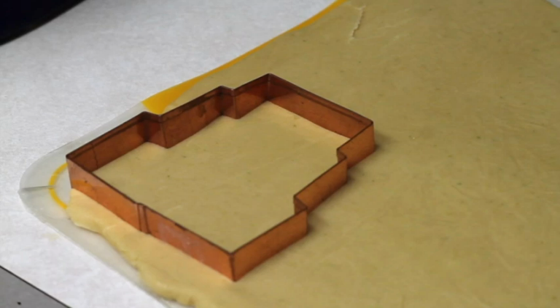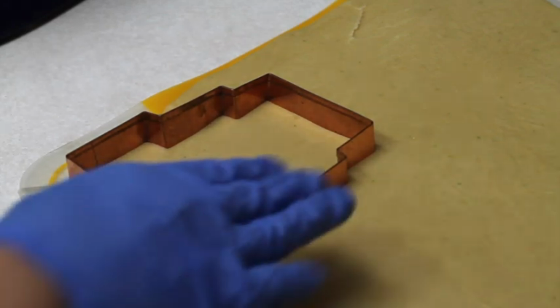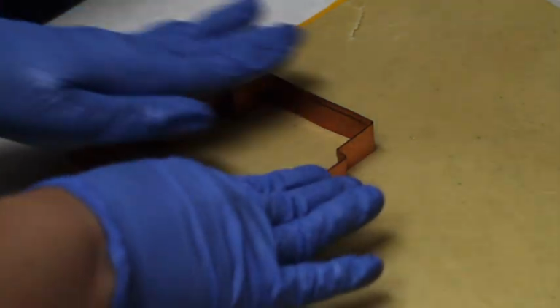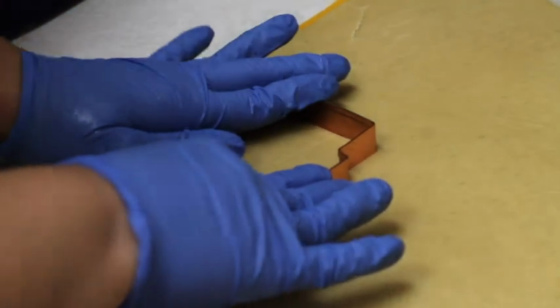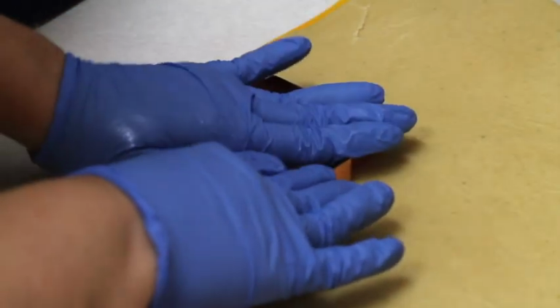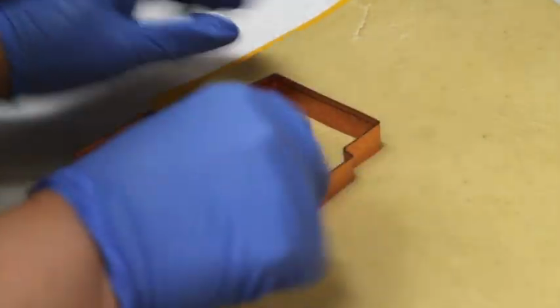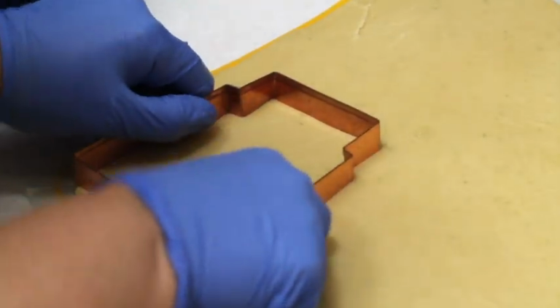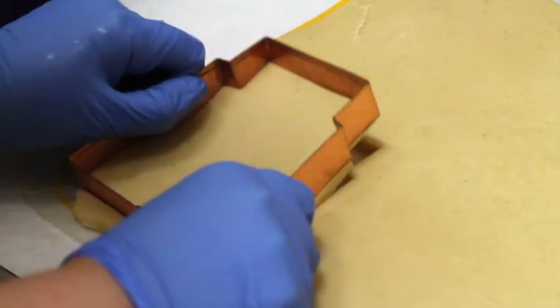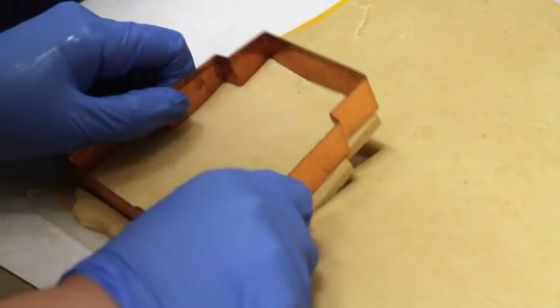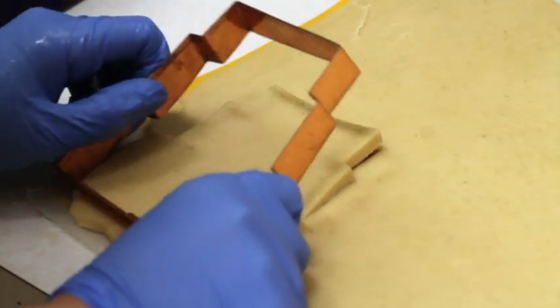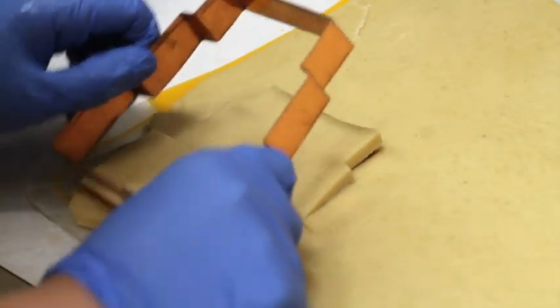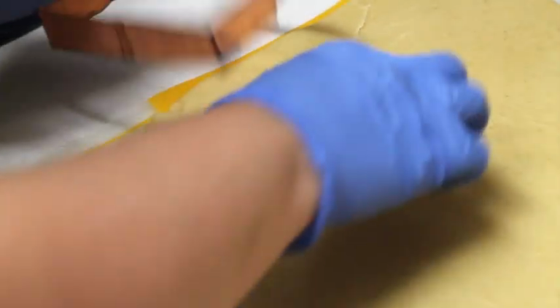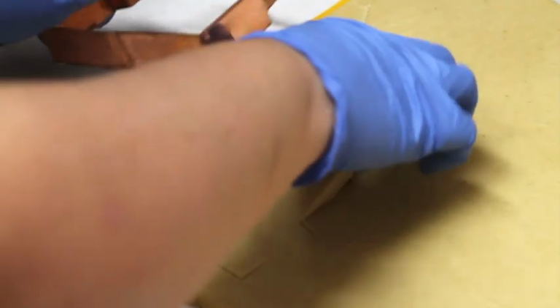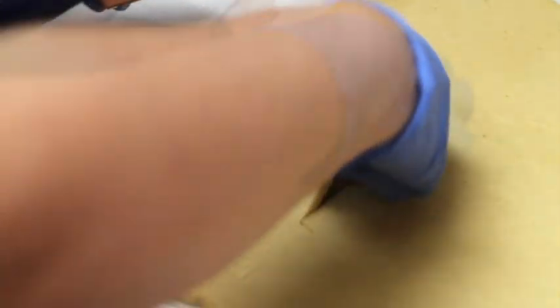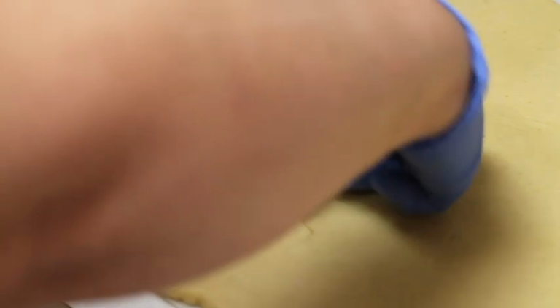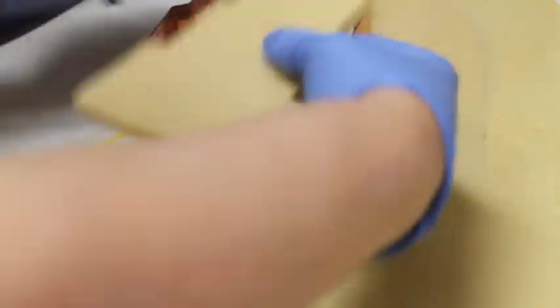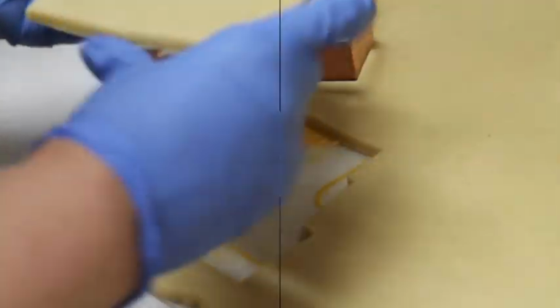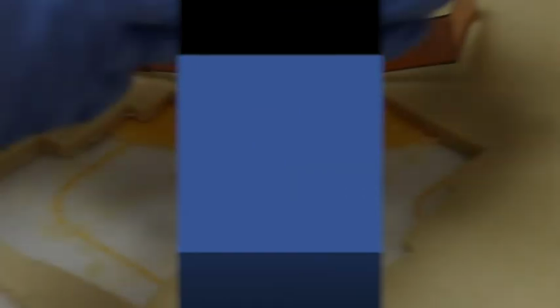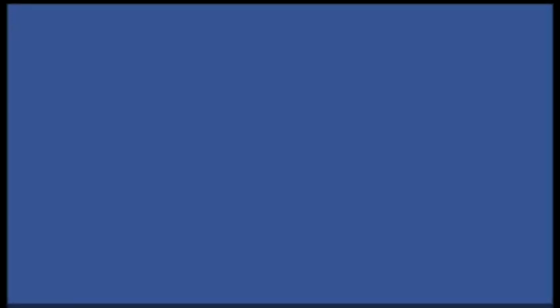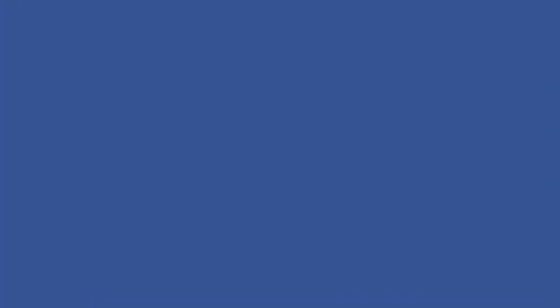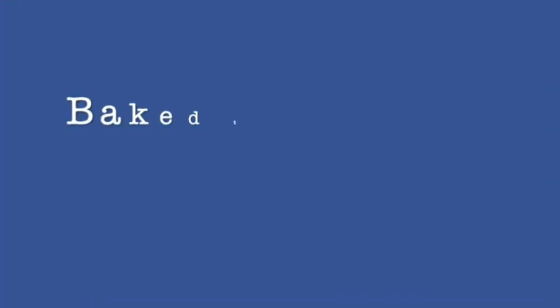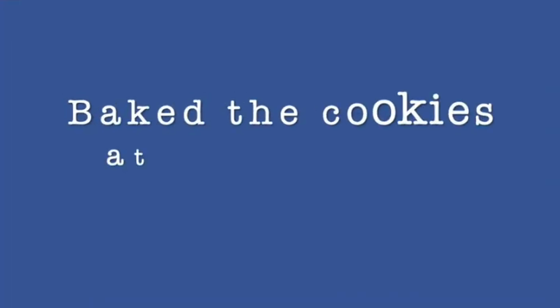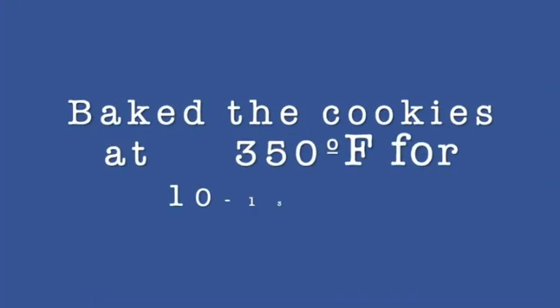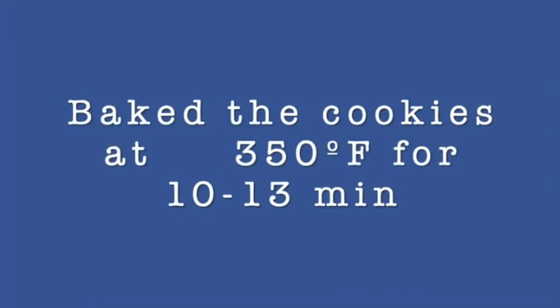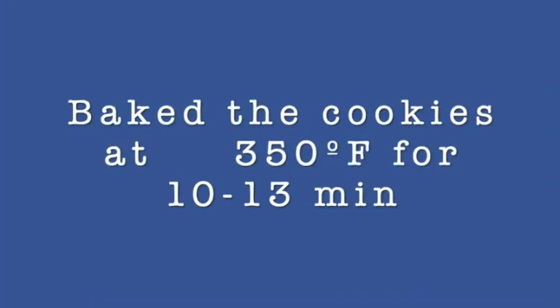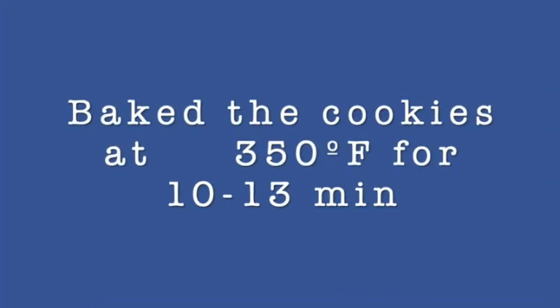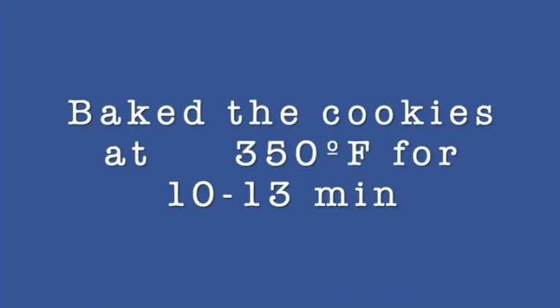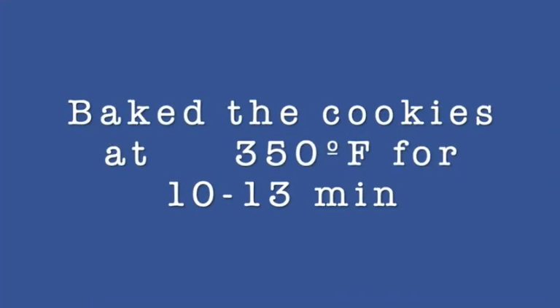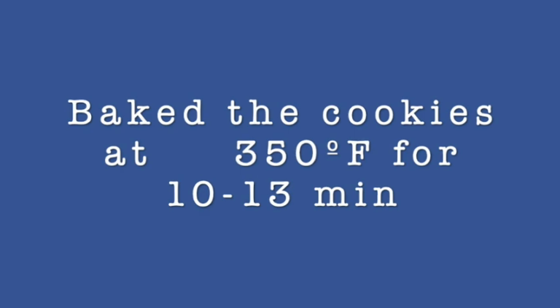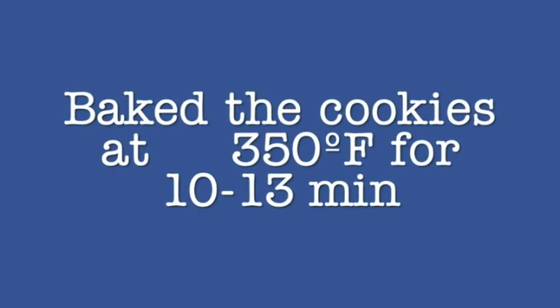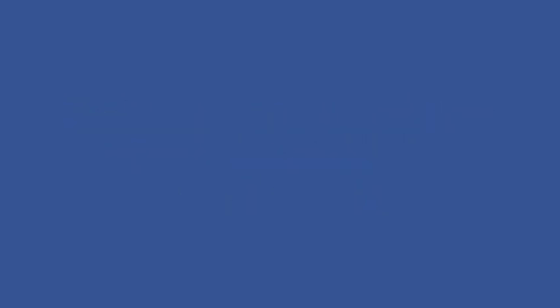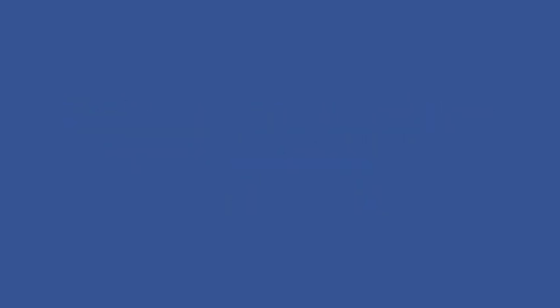First, I started by cutting out the cookie. I used a recipe that is very delicious — please click the link above. I baked the cookie at 350 Fahrenheit degrees for 10 to 13 minutes.